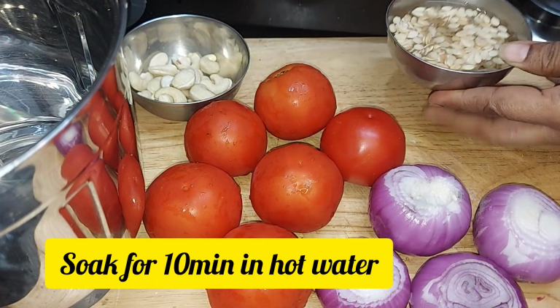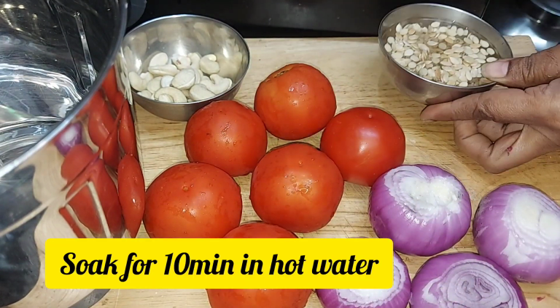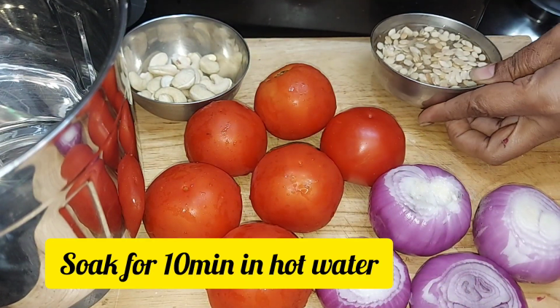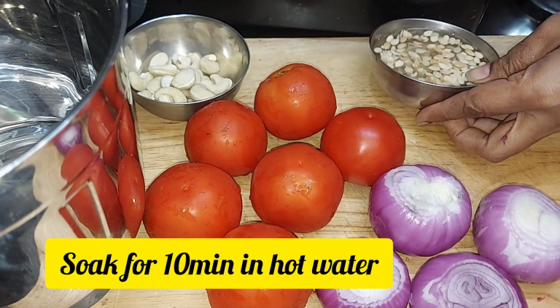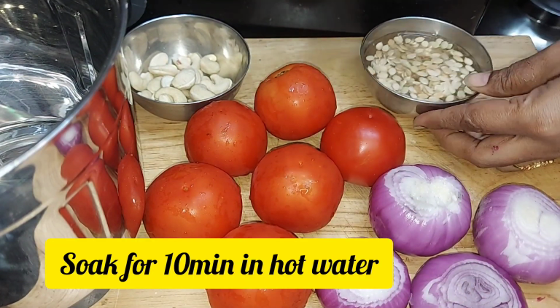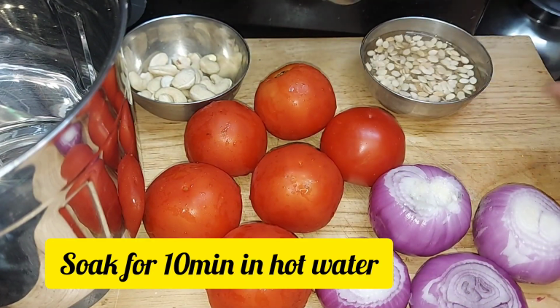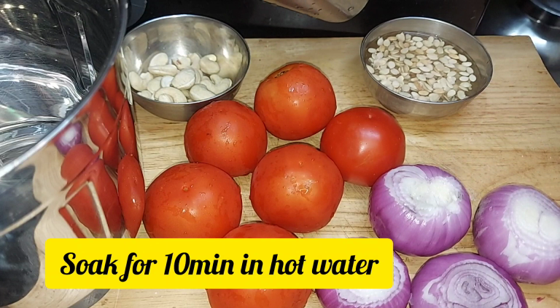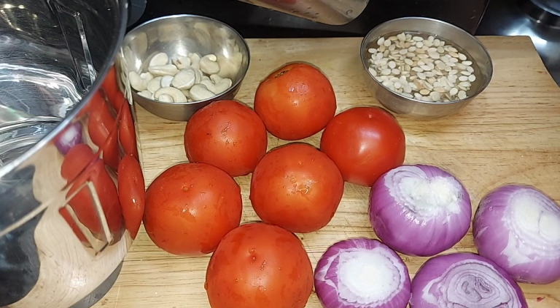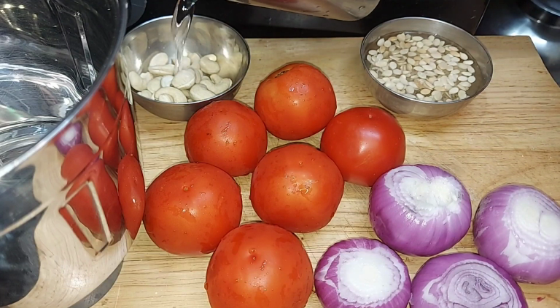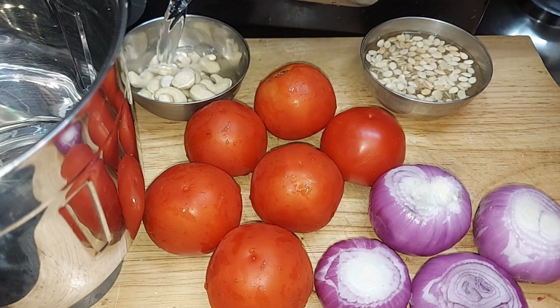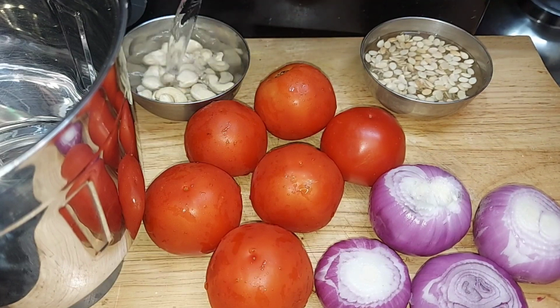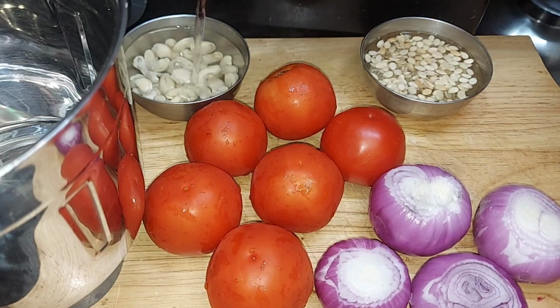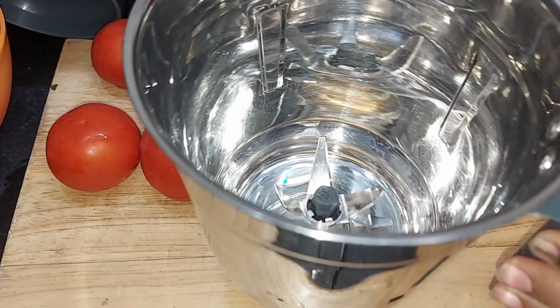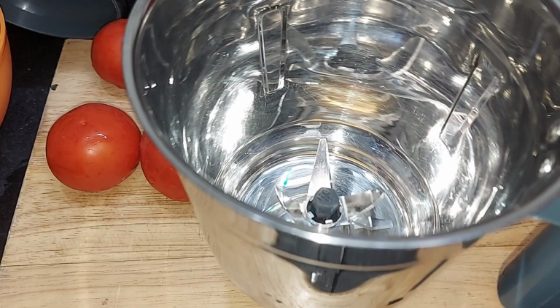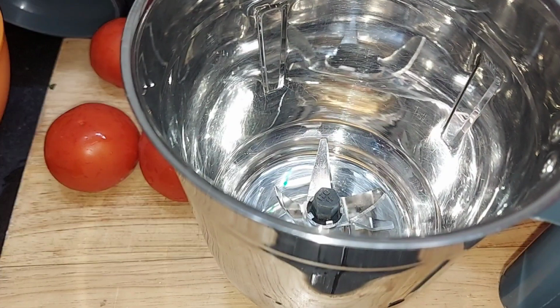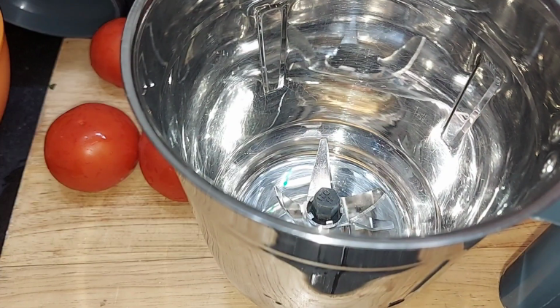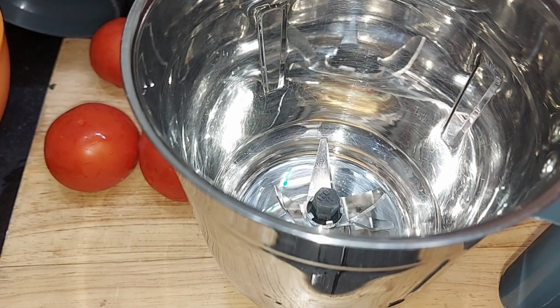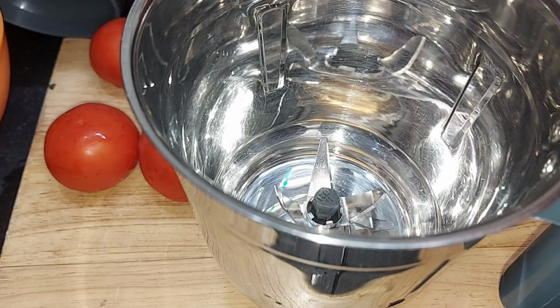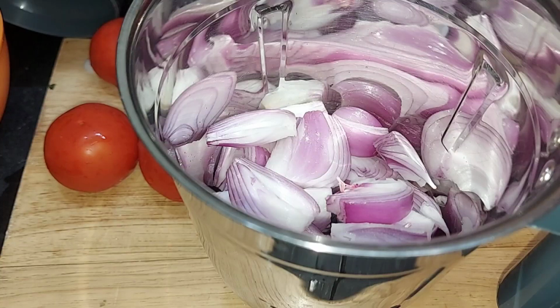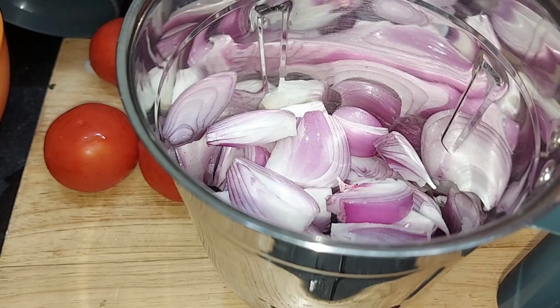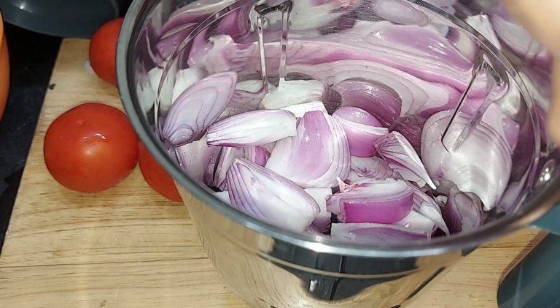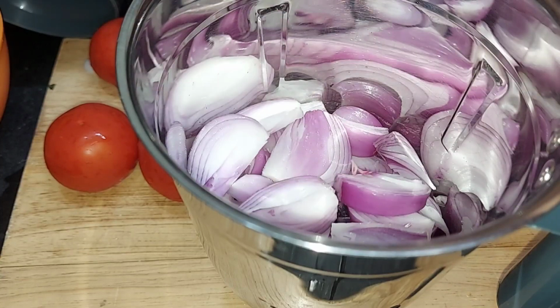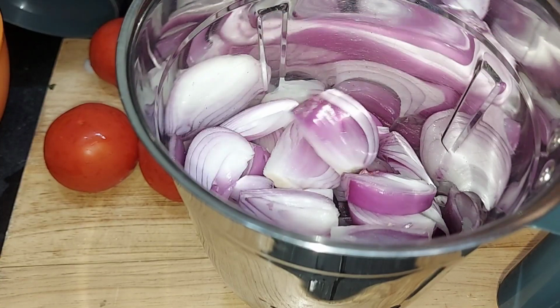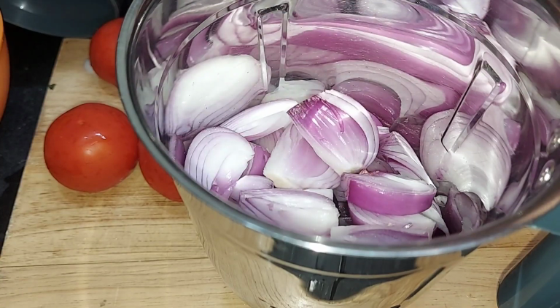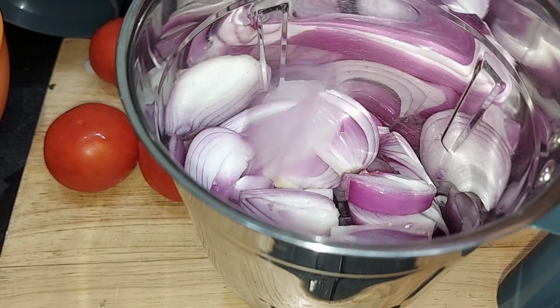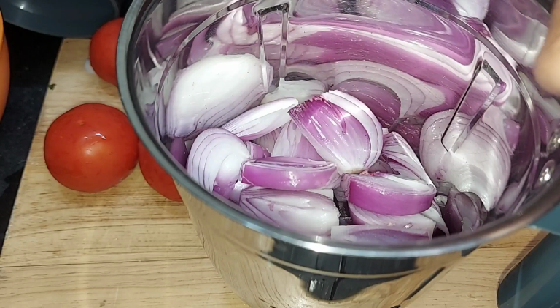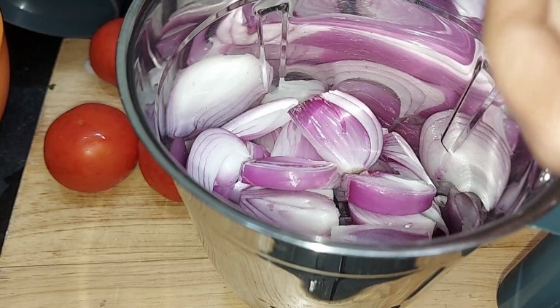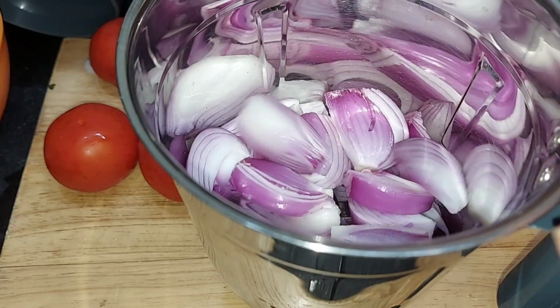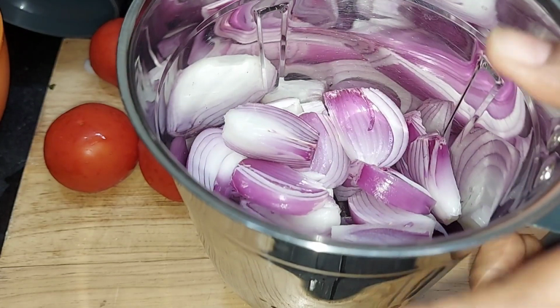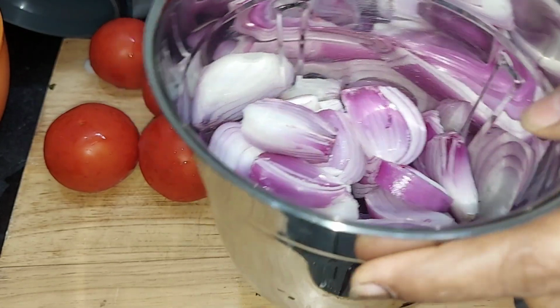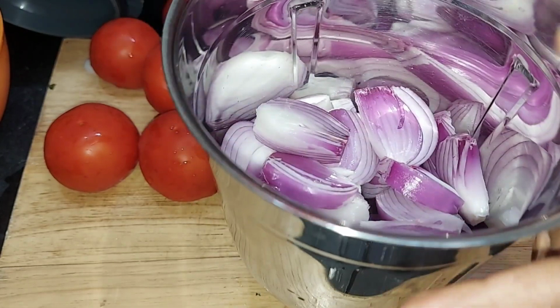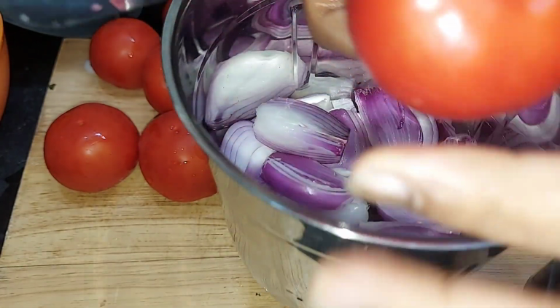We store it in the fridge. This is a gravy-type masala curry. Now we are going to try it.